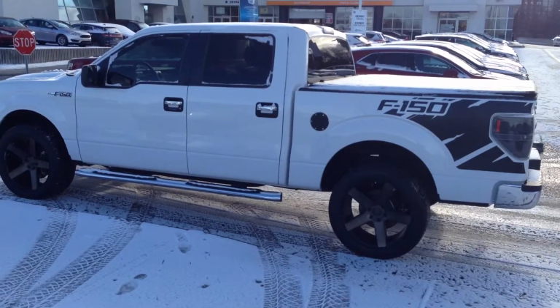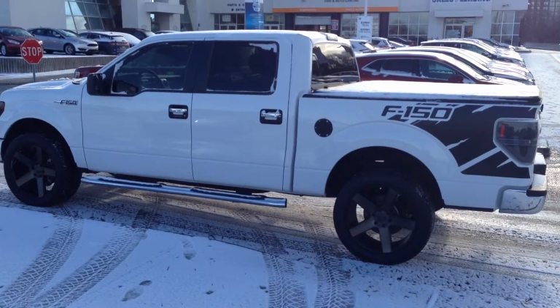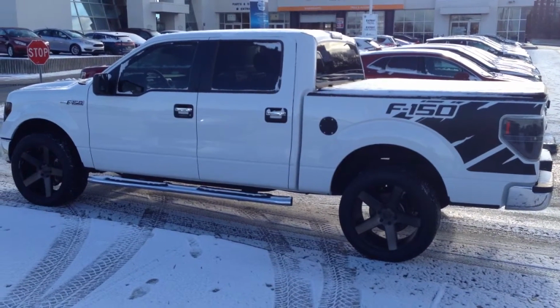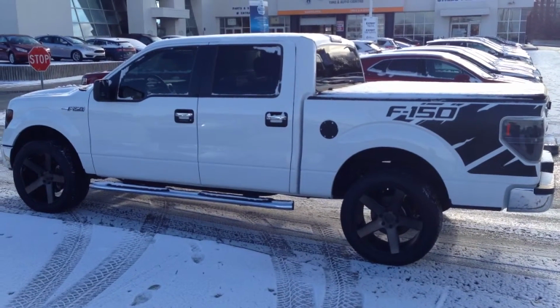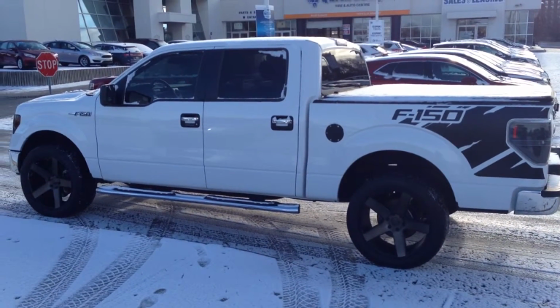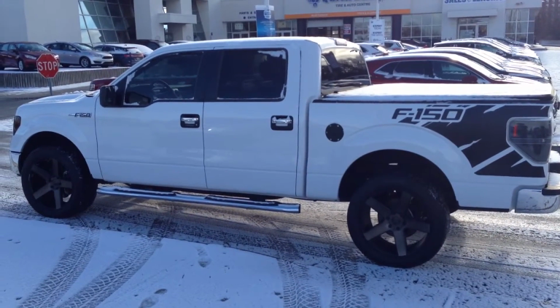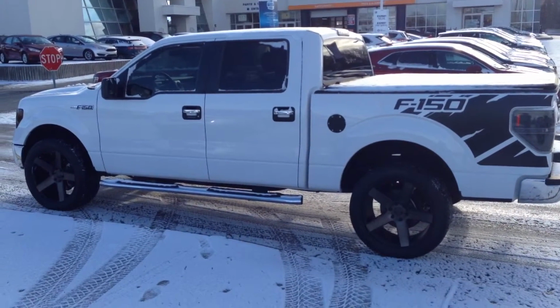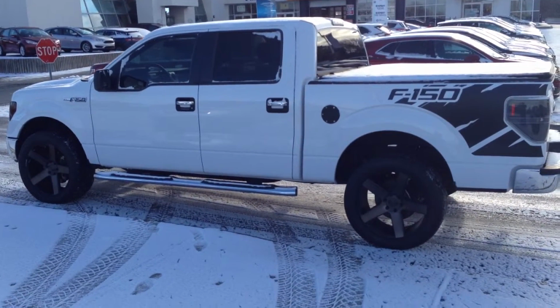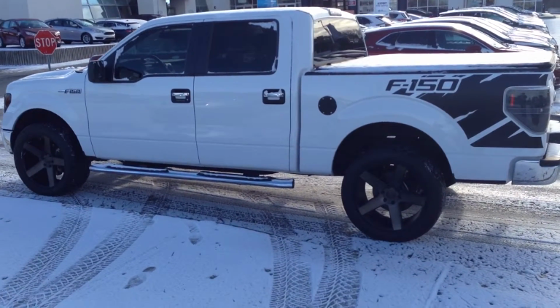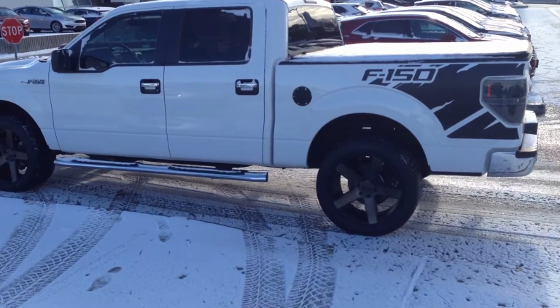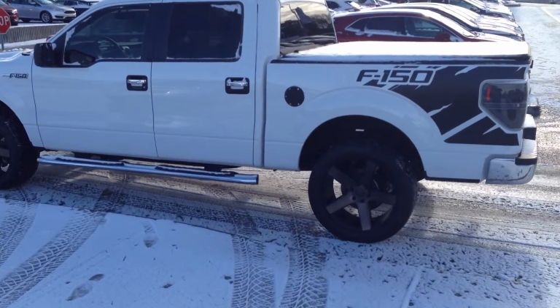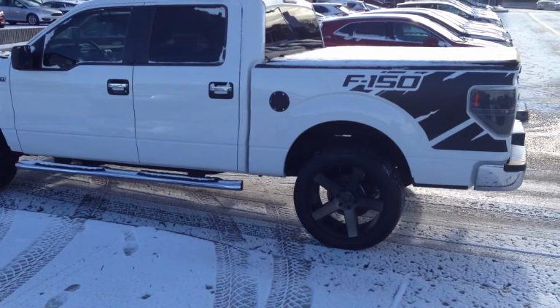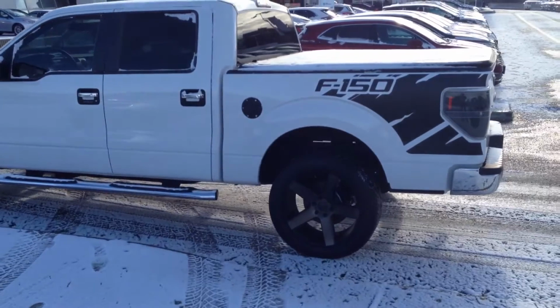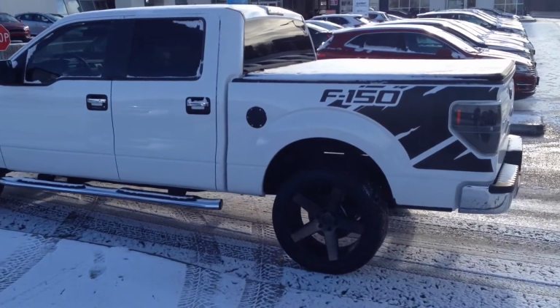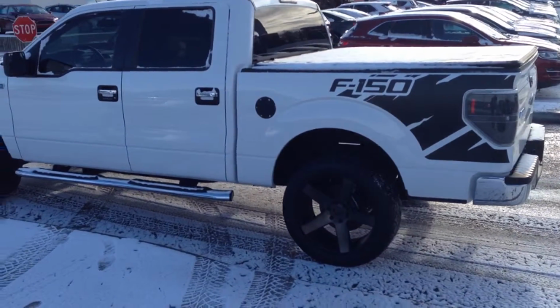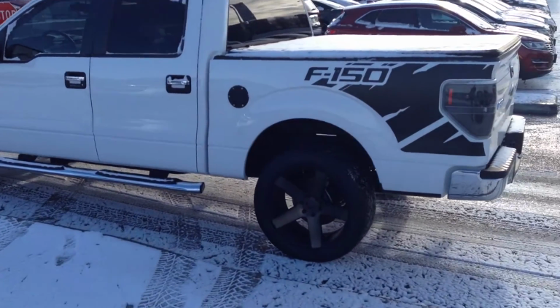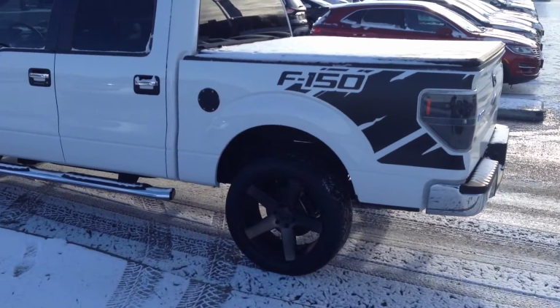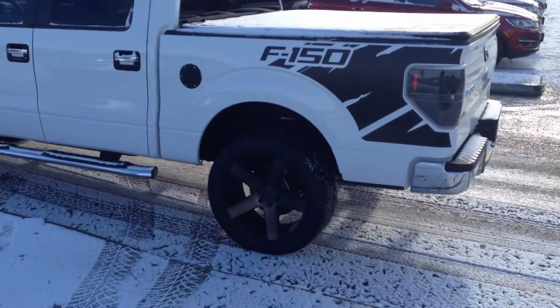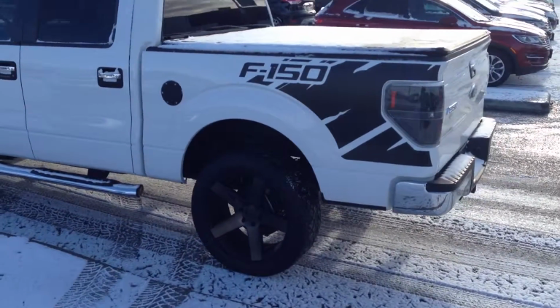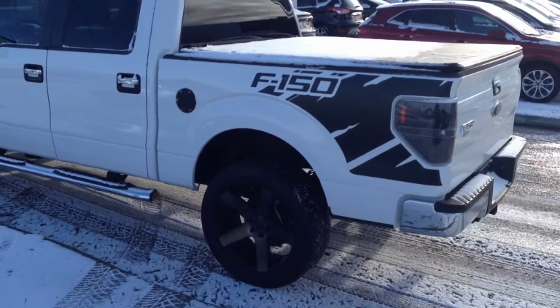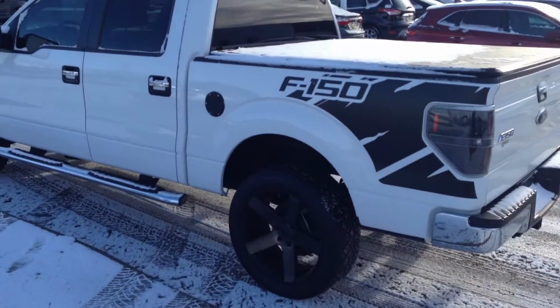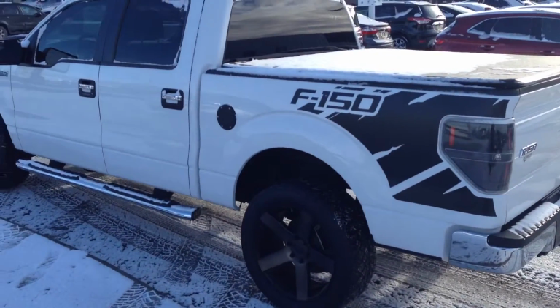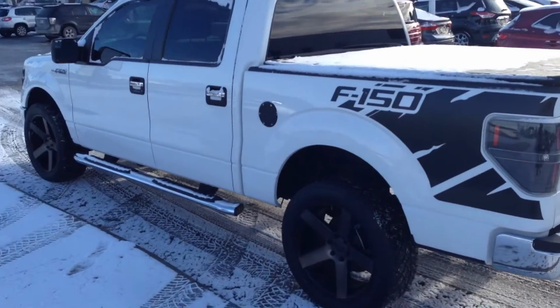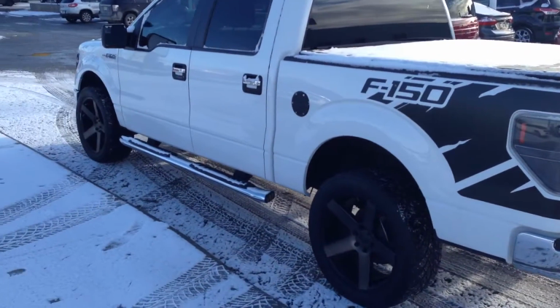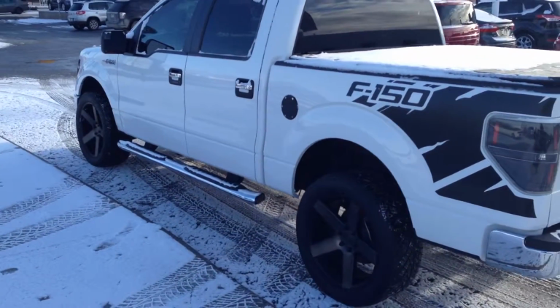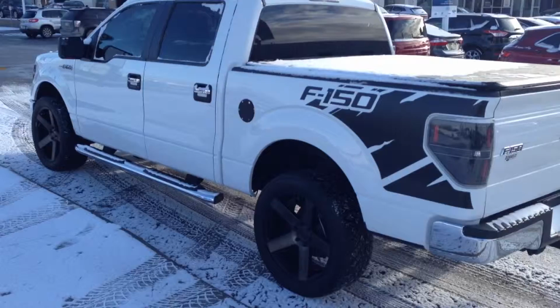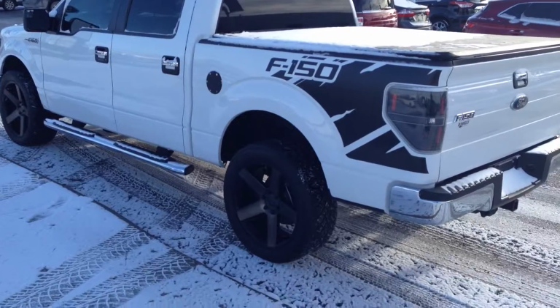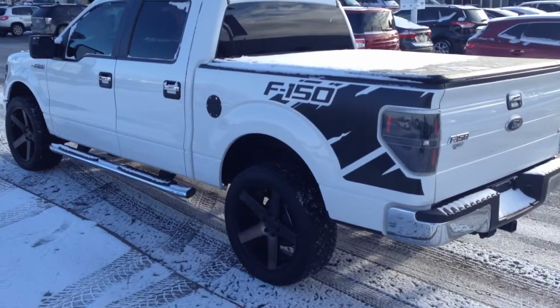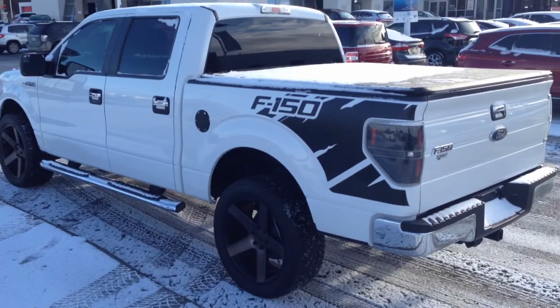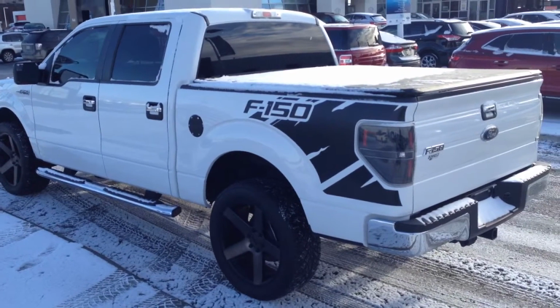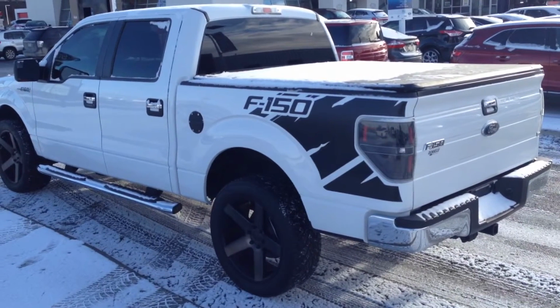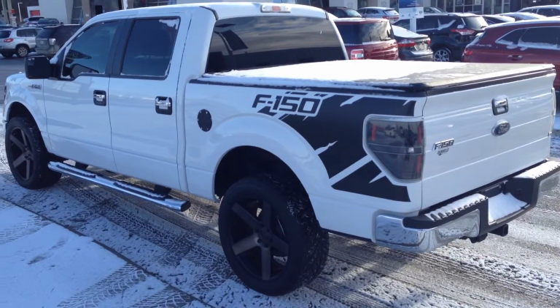Hi there, Grant Schubert from Donnelly Ford Lincoln in Ottawa. This is our beautiful 2014 F-150. Very low kilometers on it and you can see it's got a bit of work done to it — the customer actually customized it a little bit.